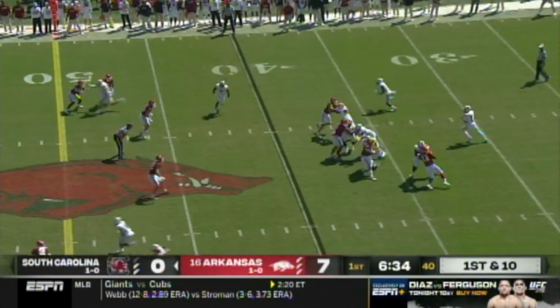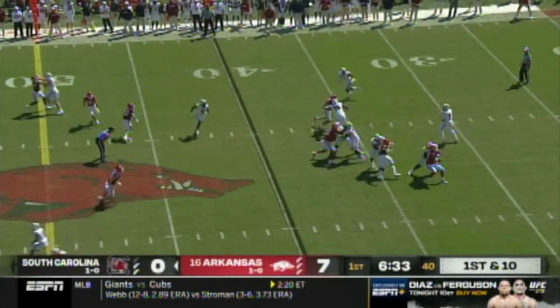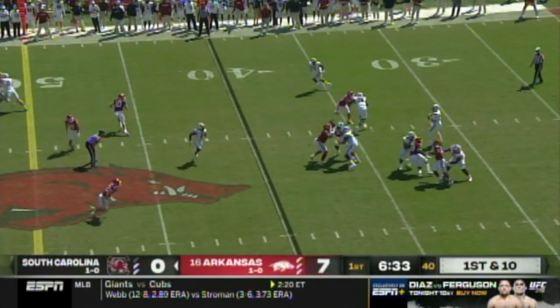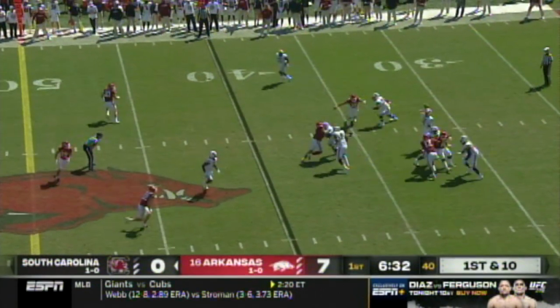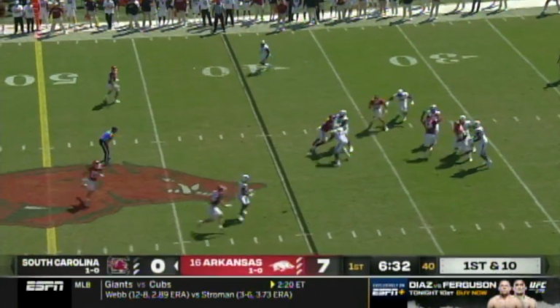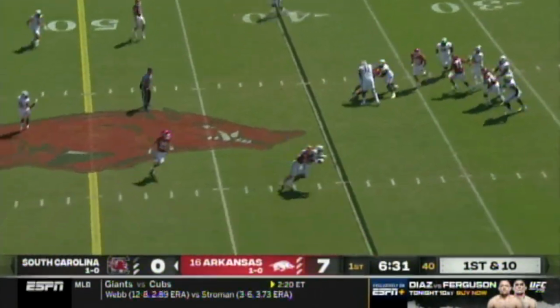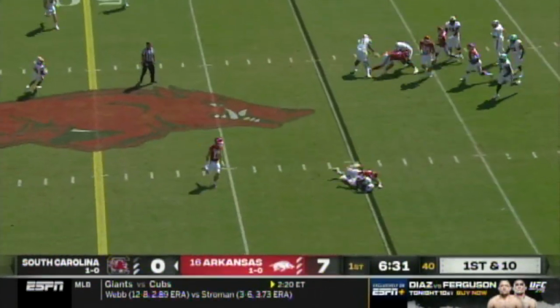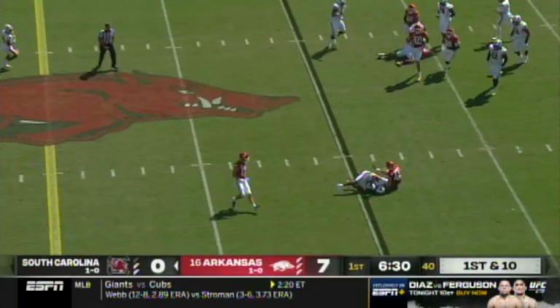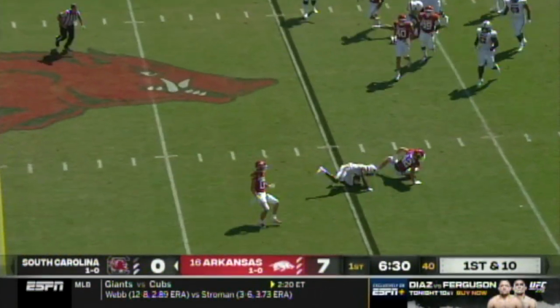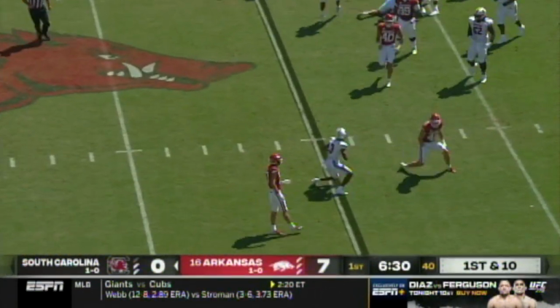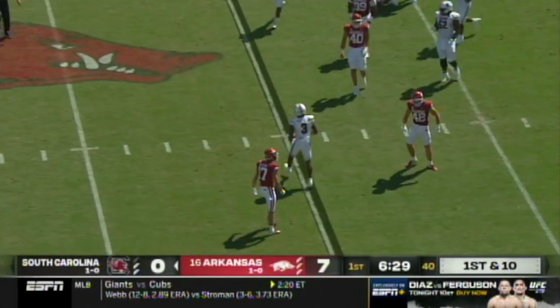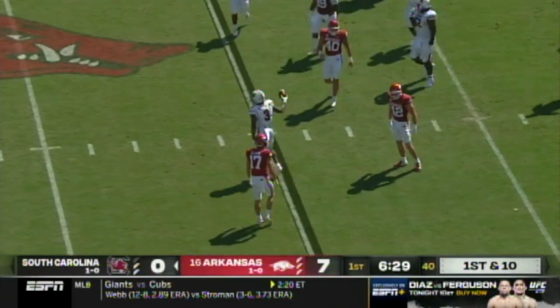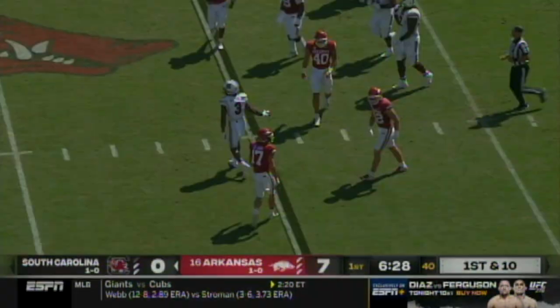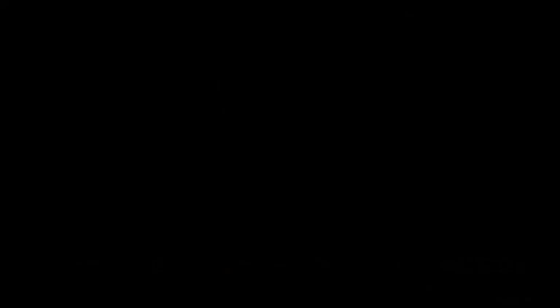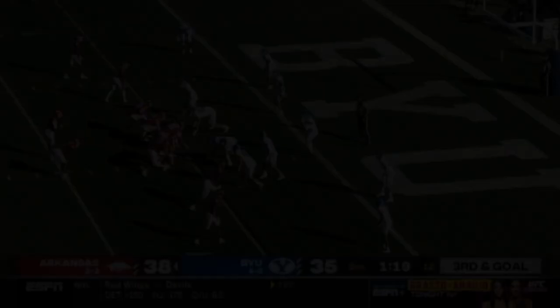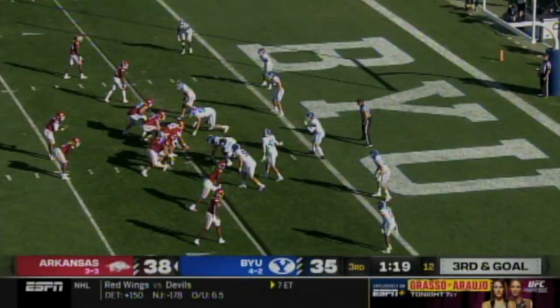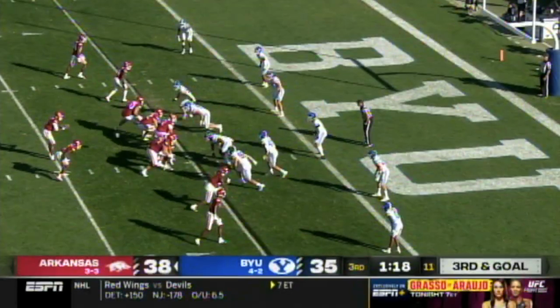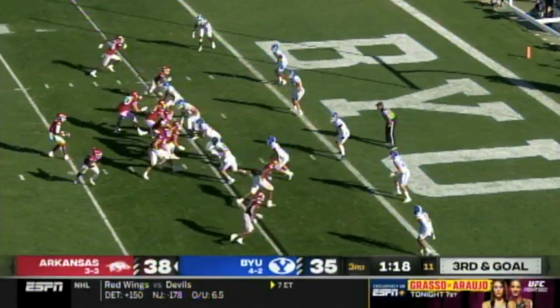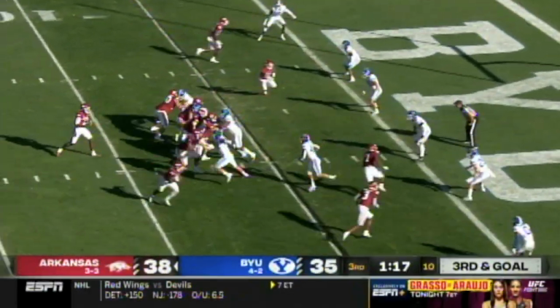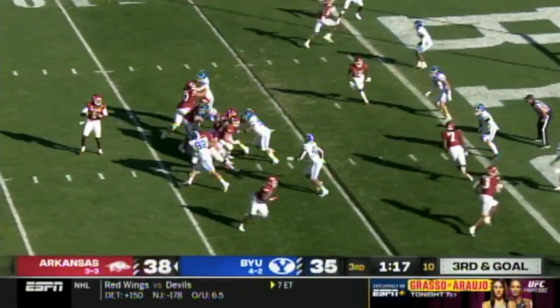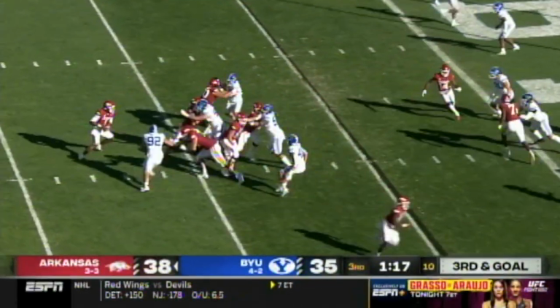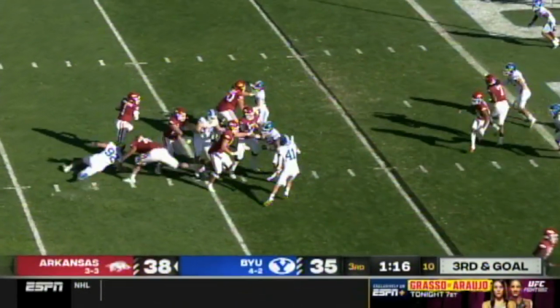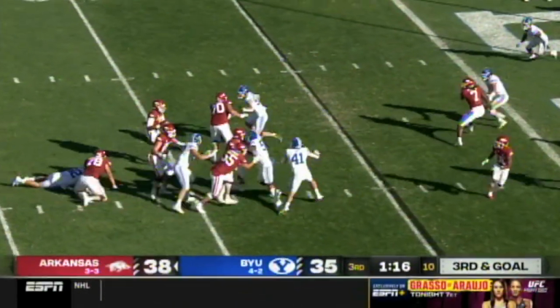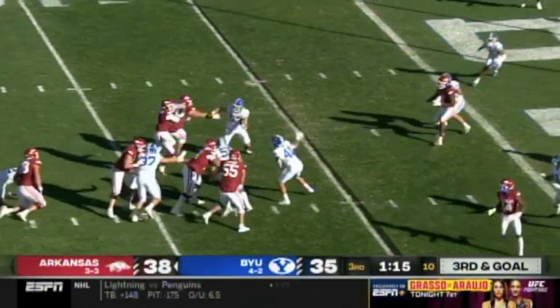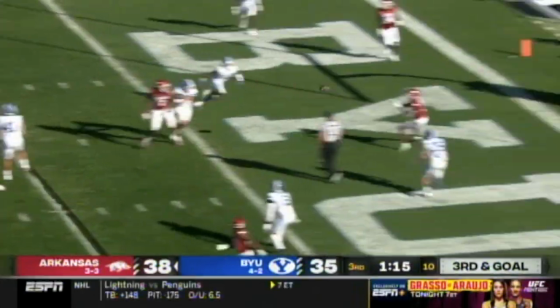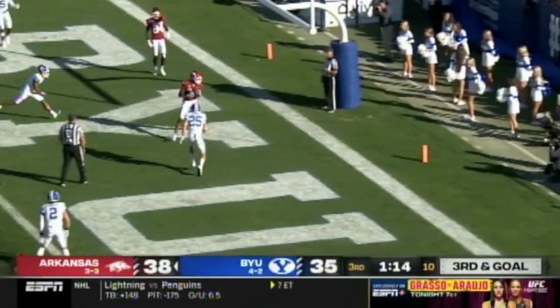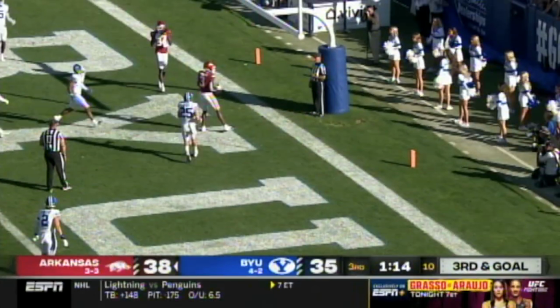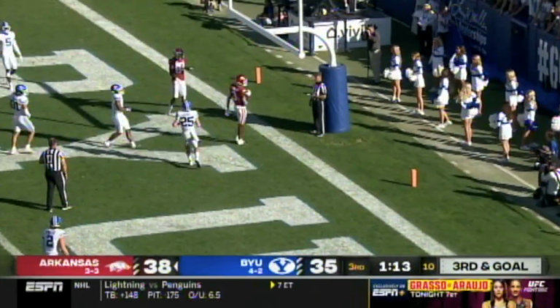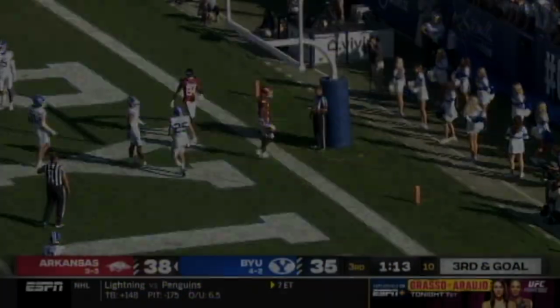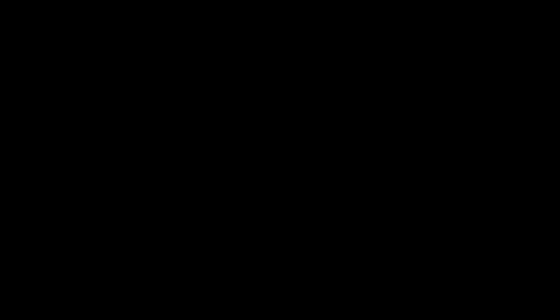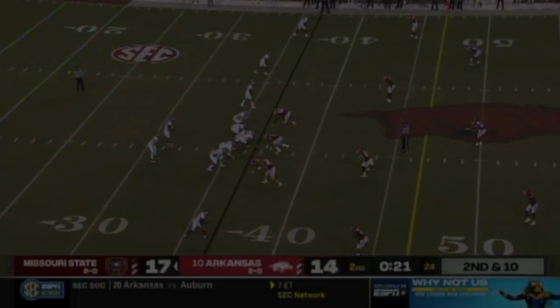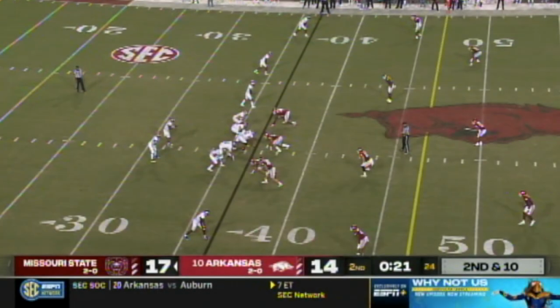Four-man rush, protection solid. Here's a crosser in the back. From the pocket, this time in trouble — steps up, throws, open man — easy touchdown. Matt Landers!